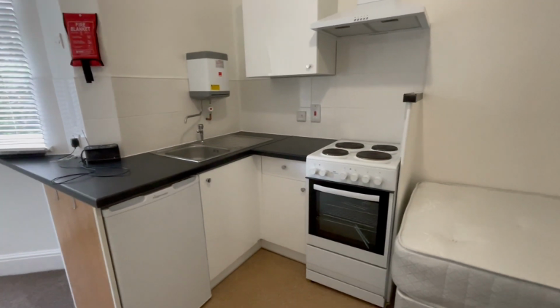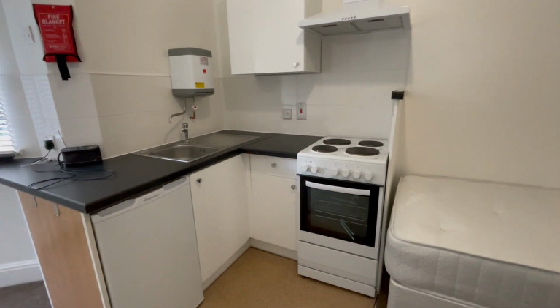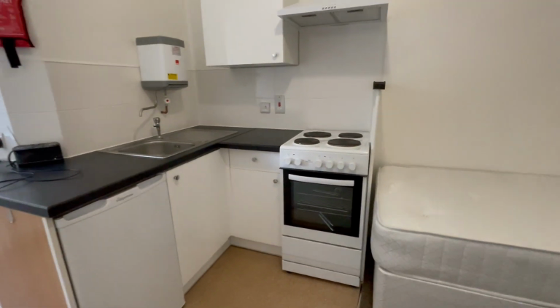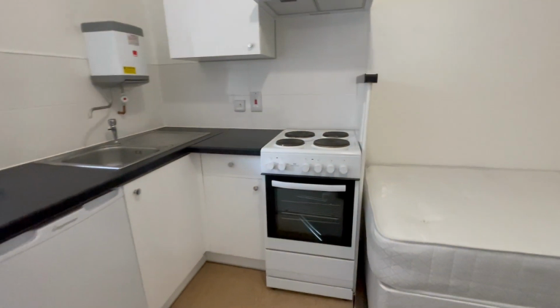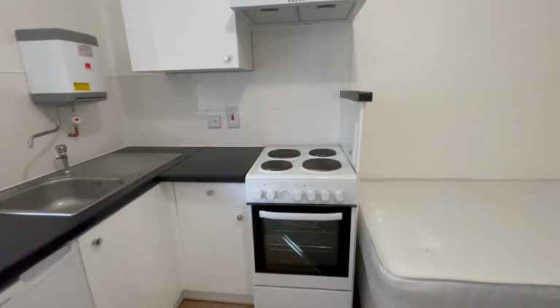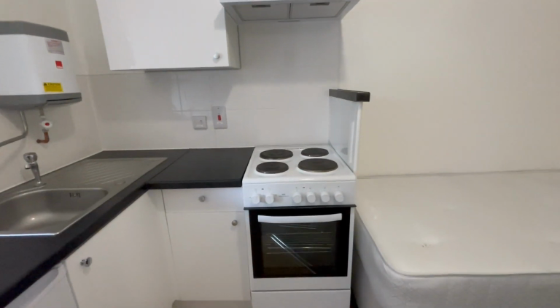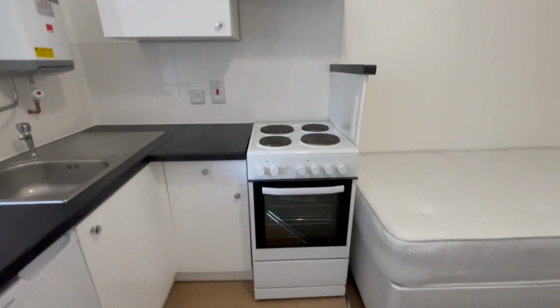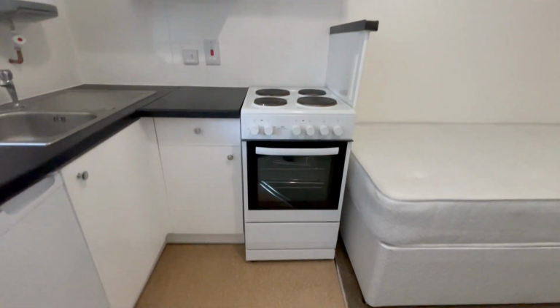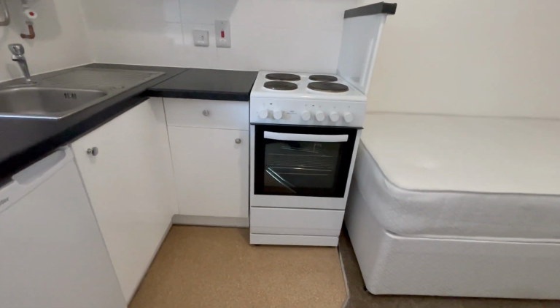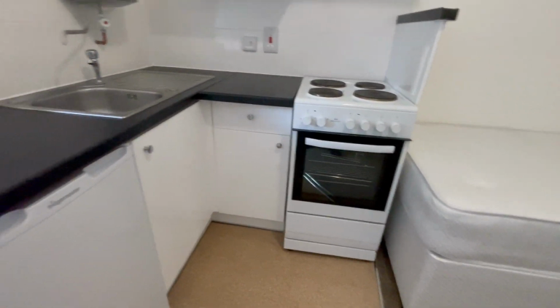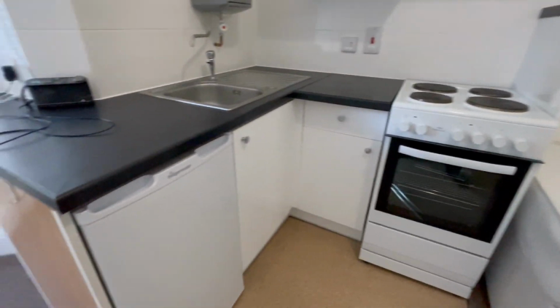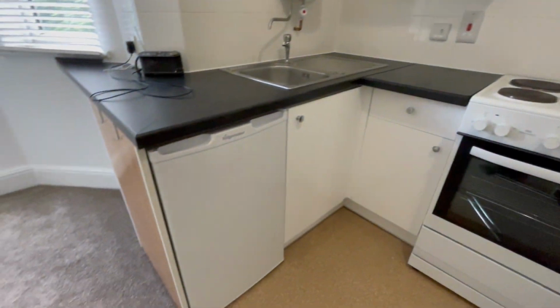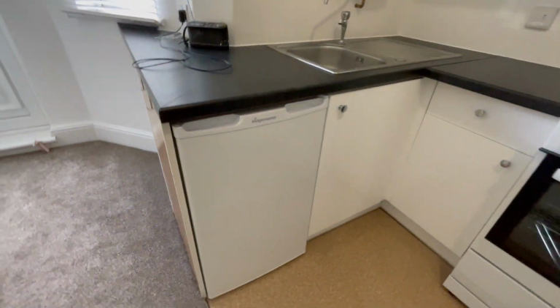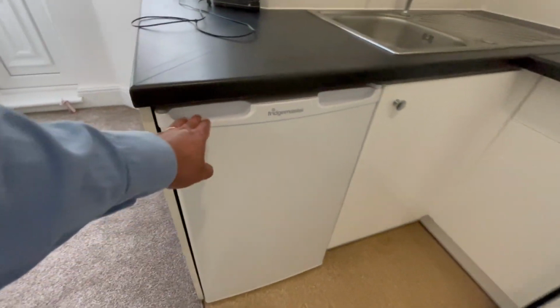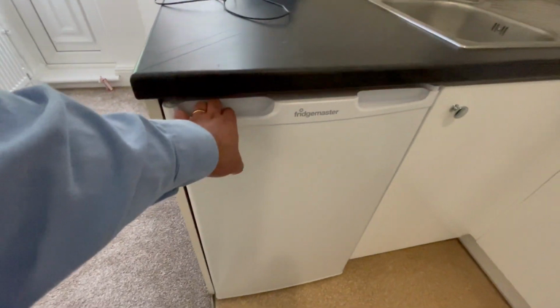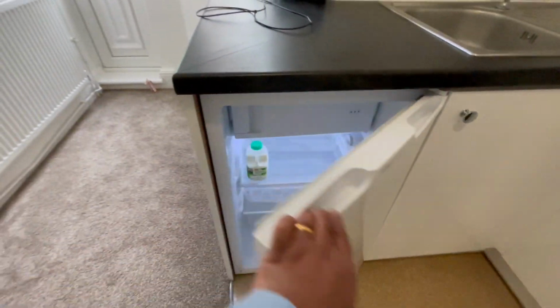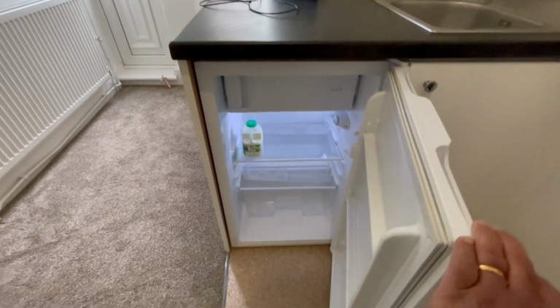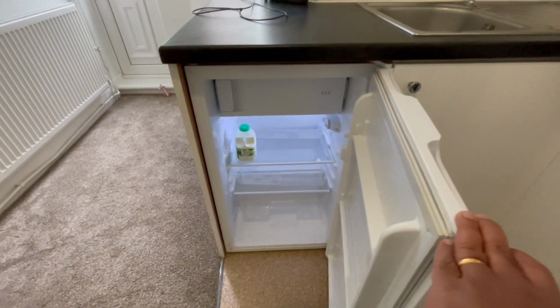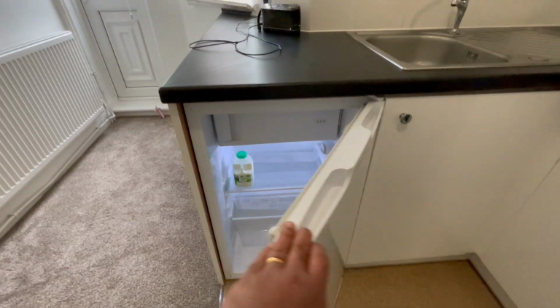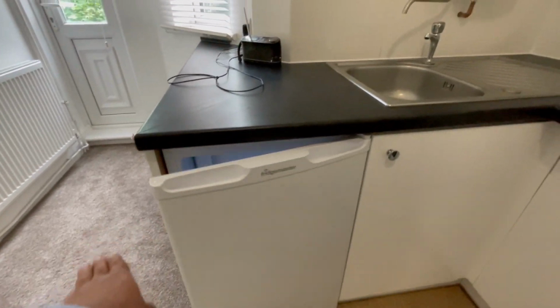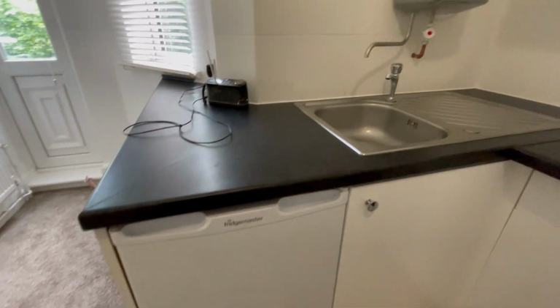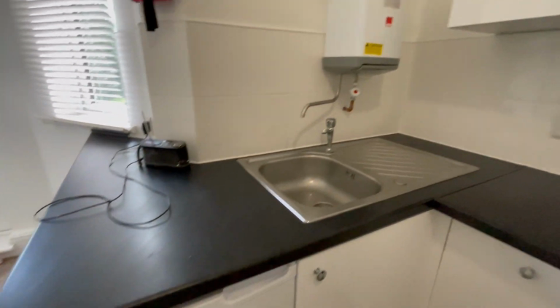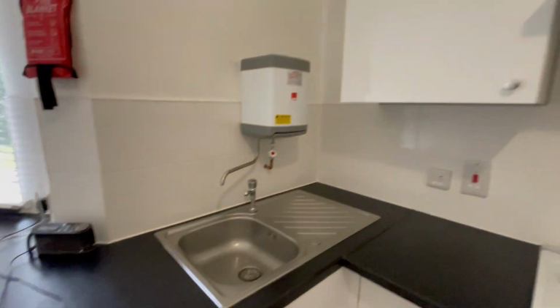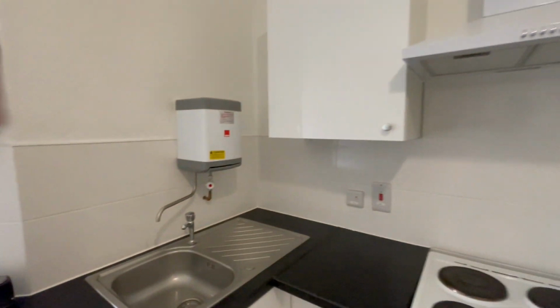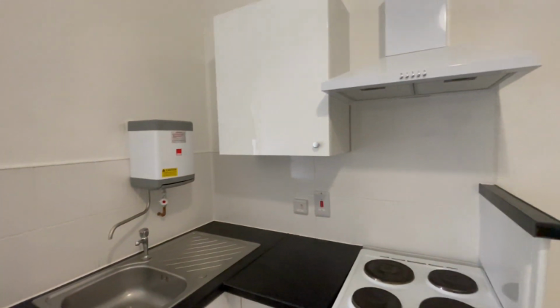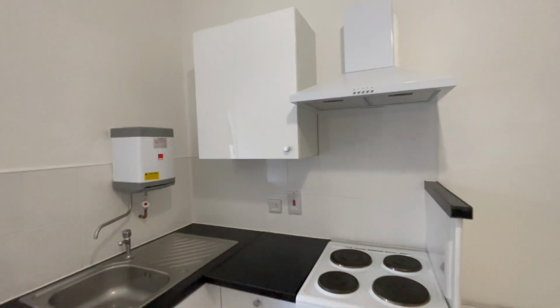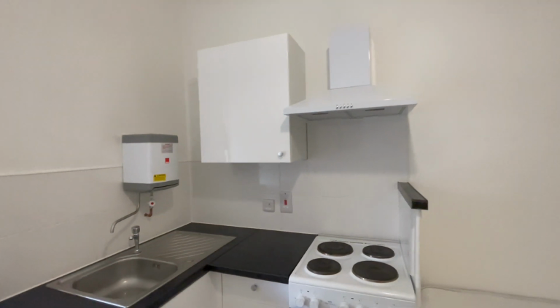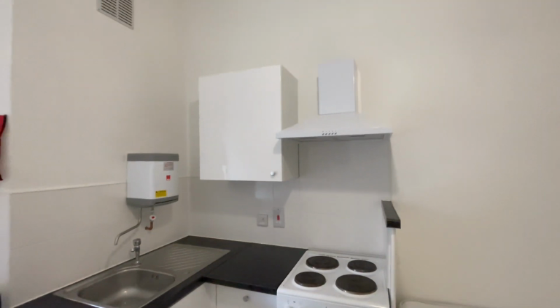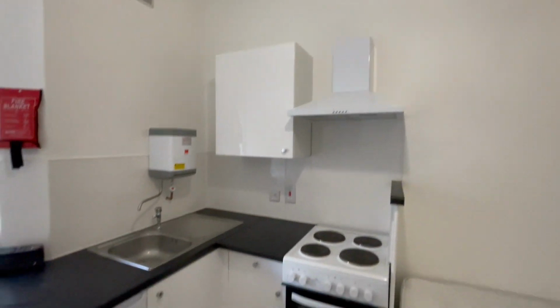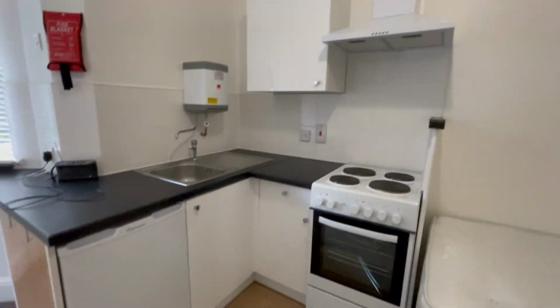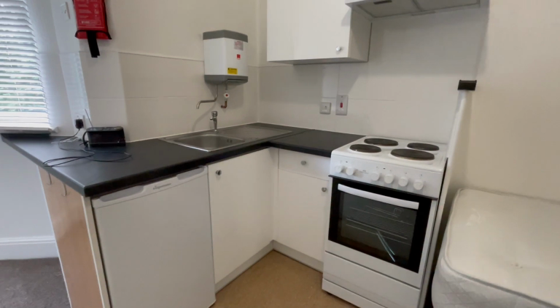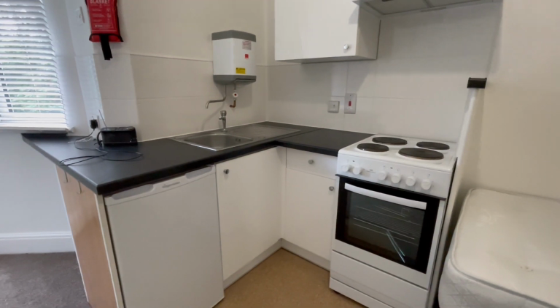In the kitchen we have a four-ring electric cooker, oven, a small fridge under the counter with freezer, and some units on wall and base level.